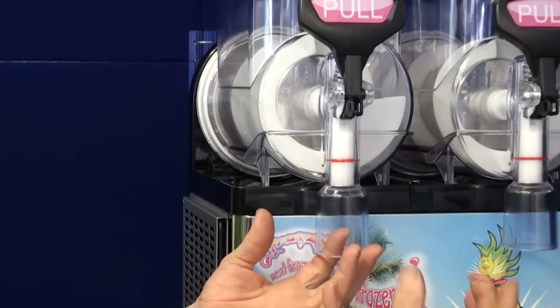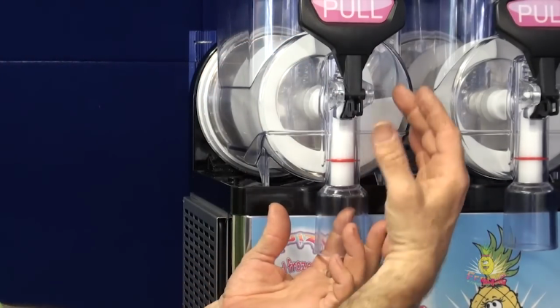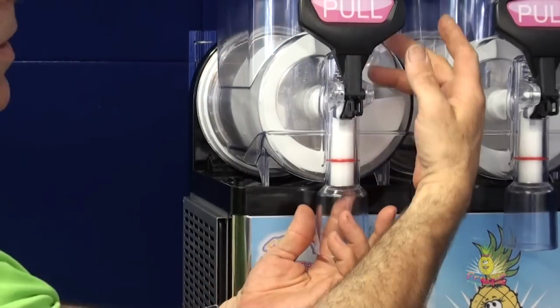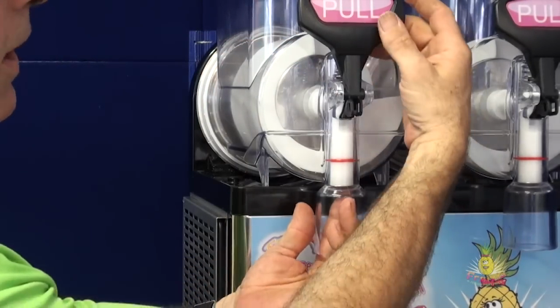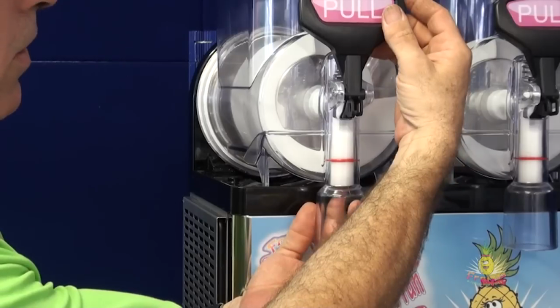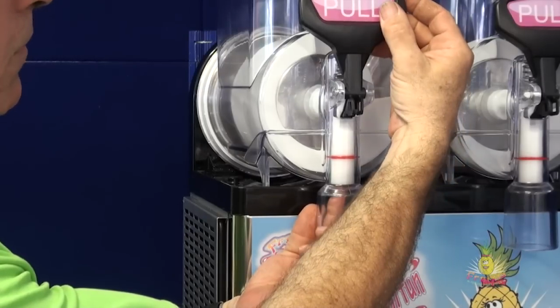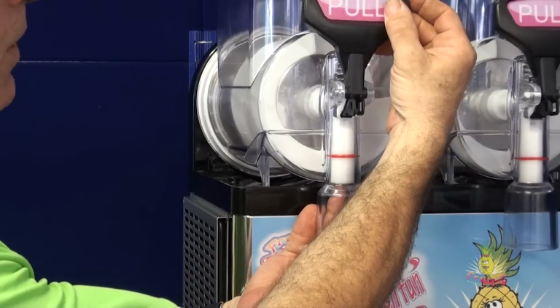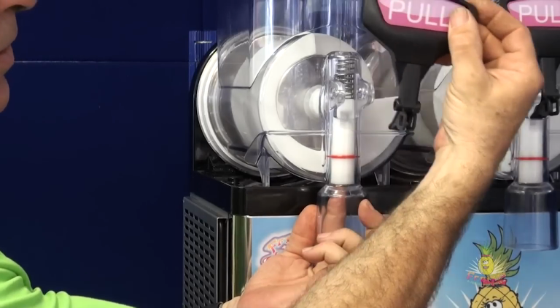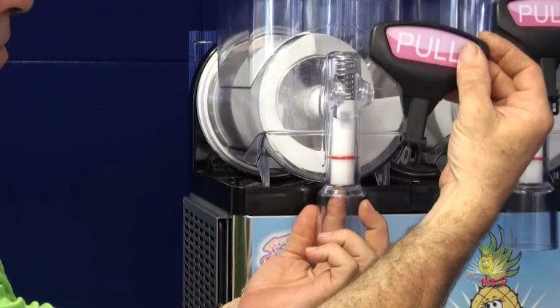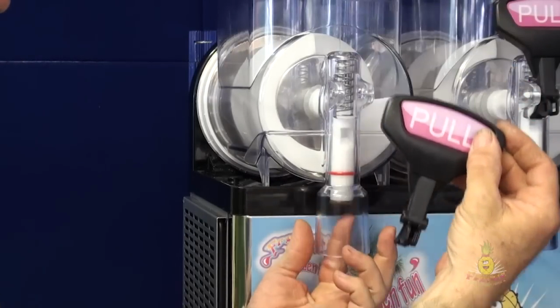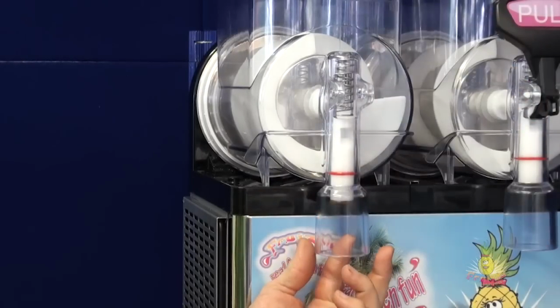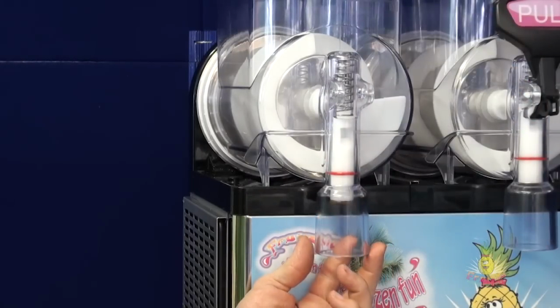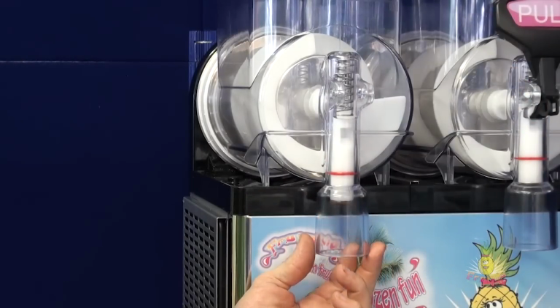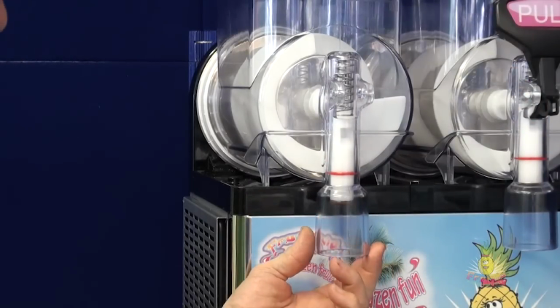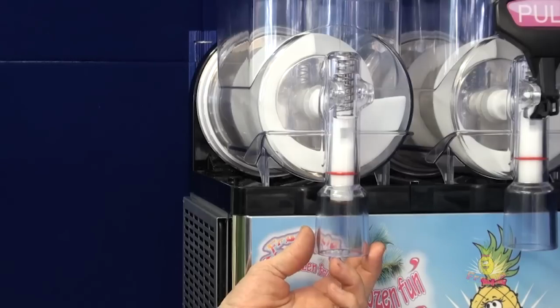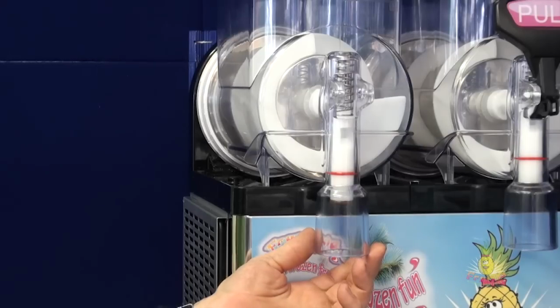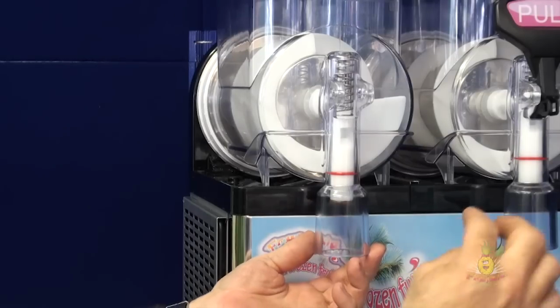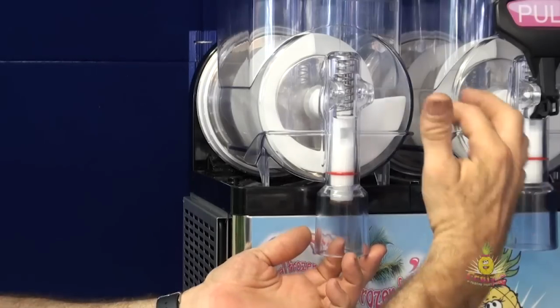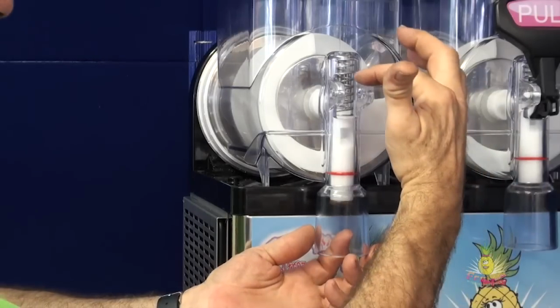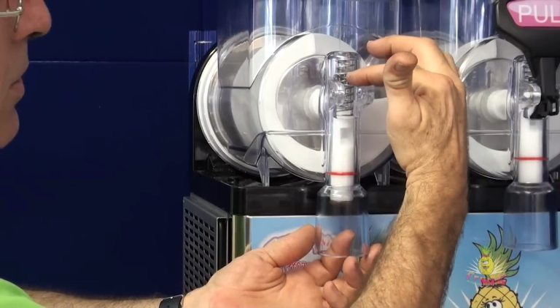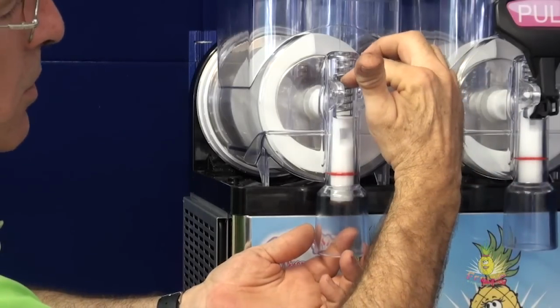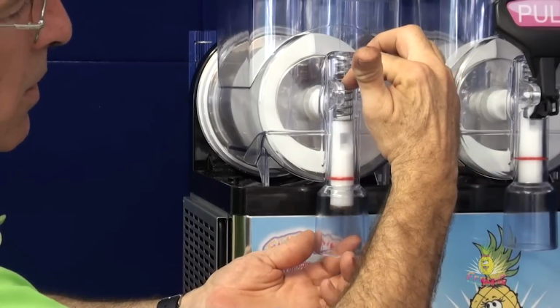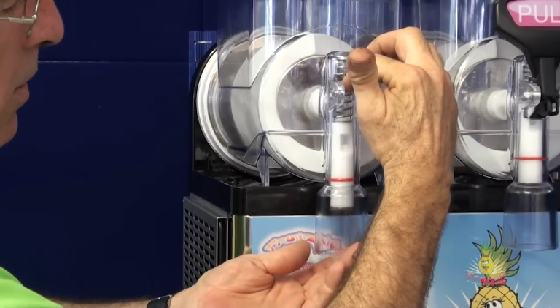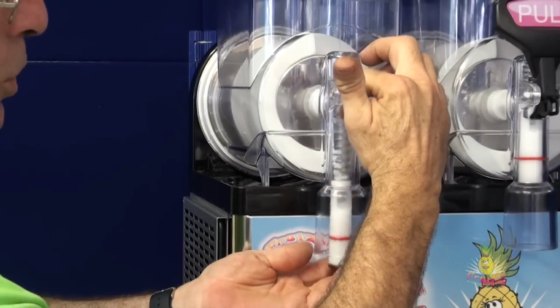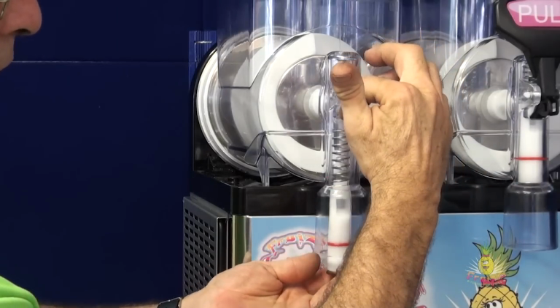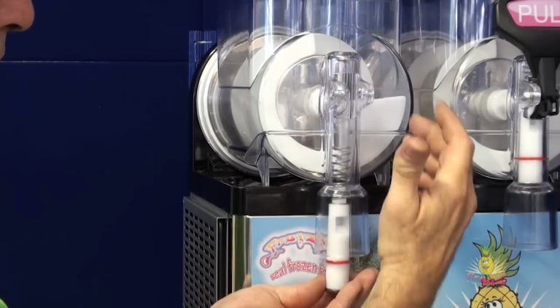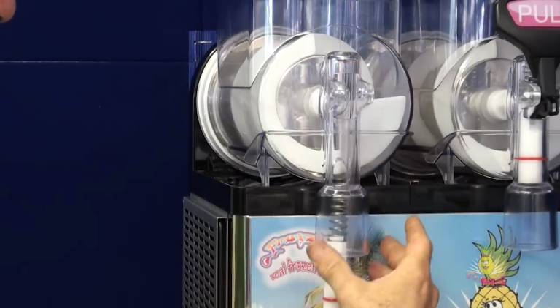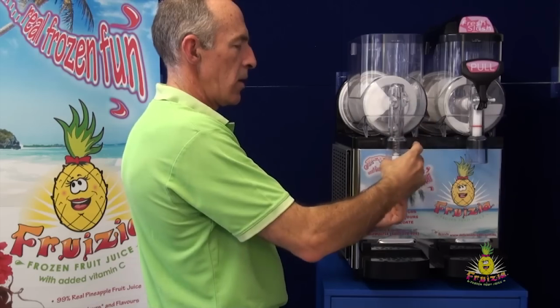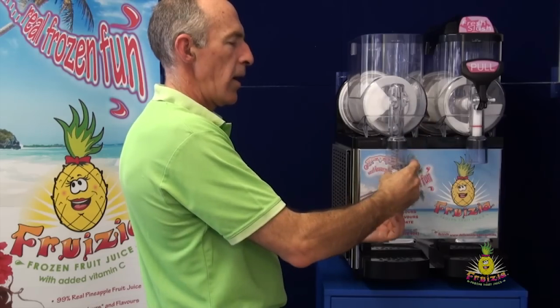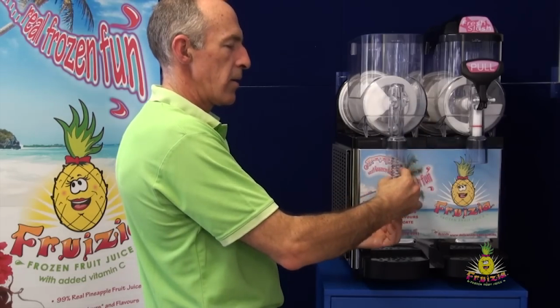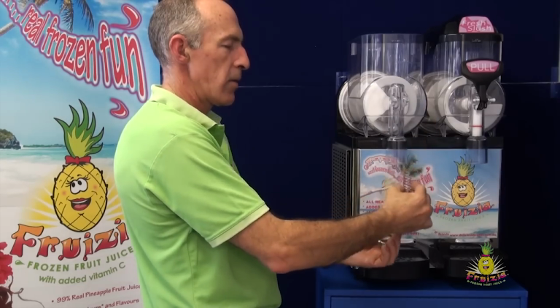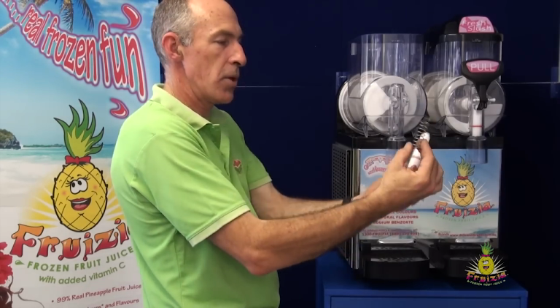slide the handle off the front of the unit and then insert your finger inside the spring, pushing it down and out of the machine.